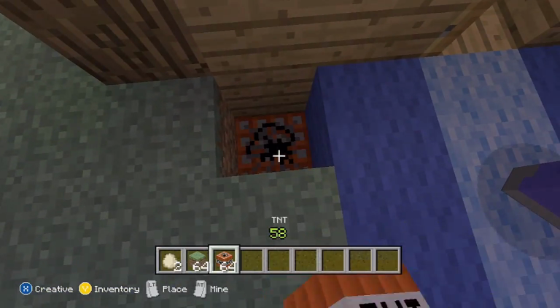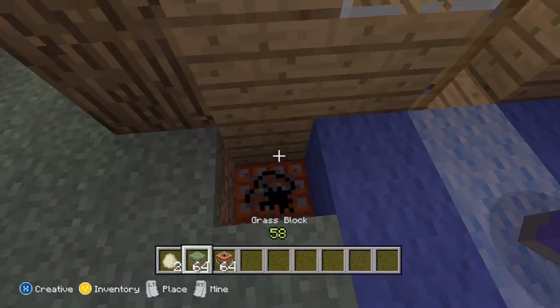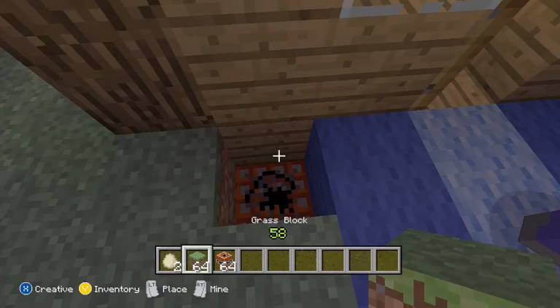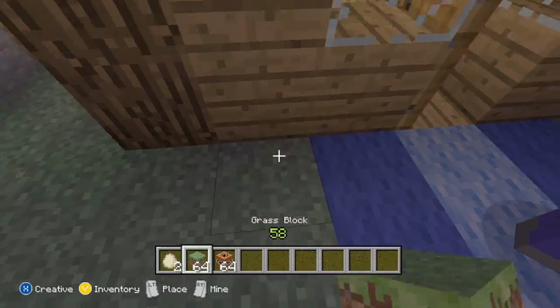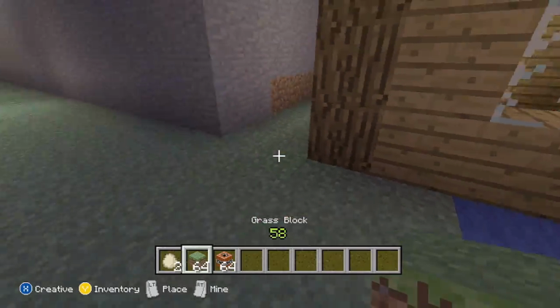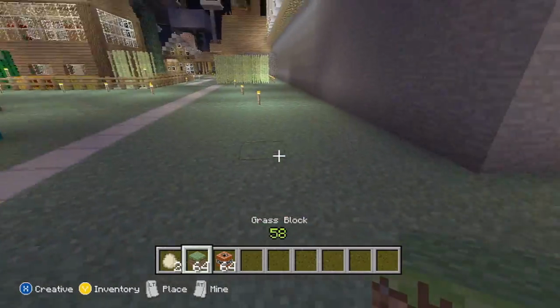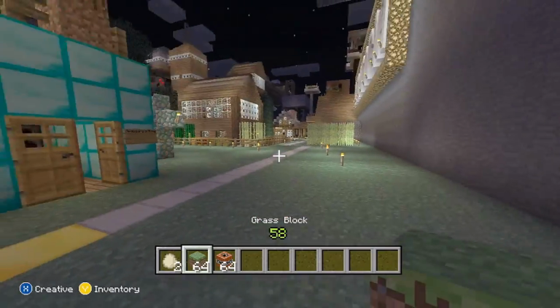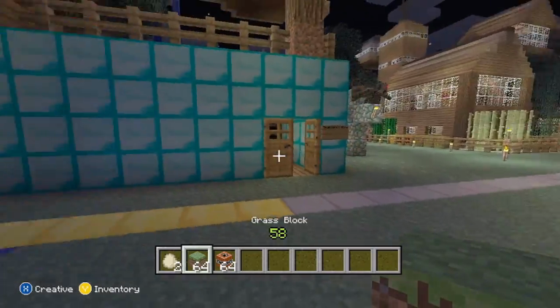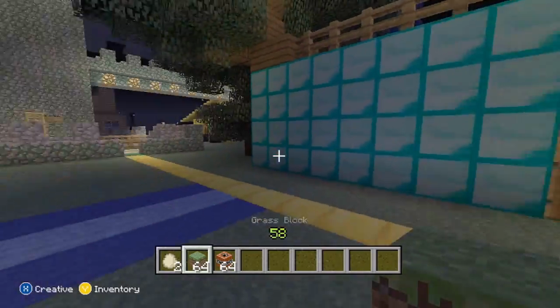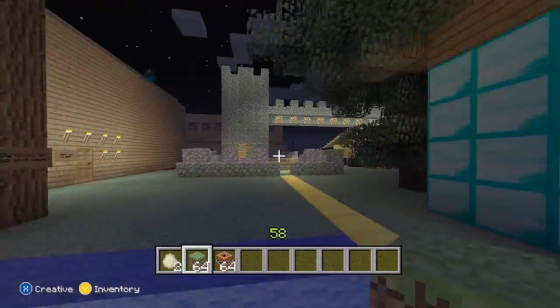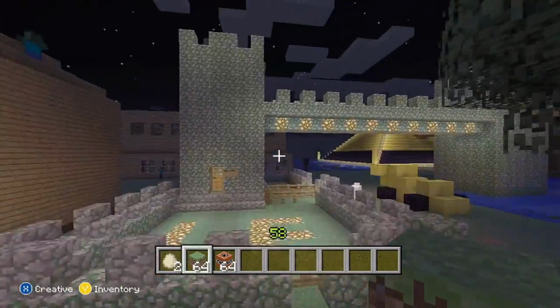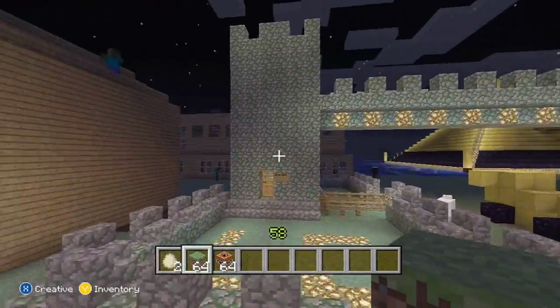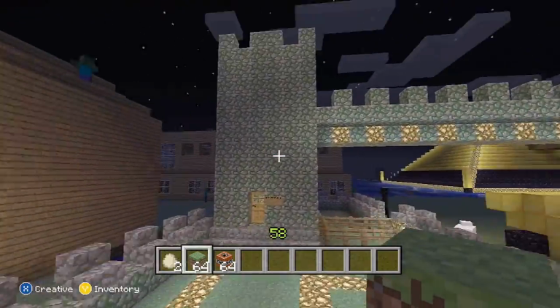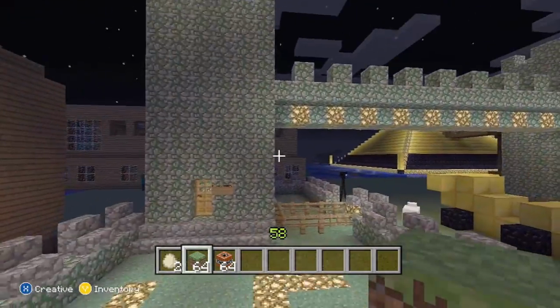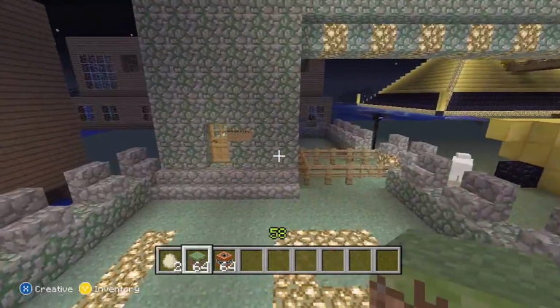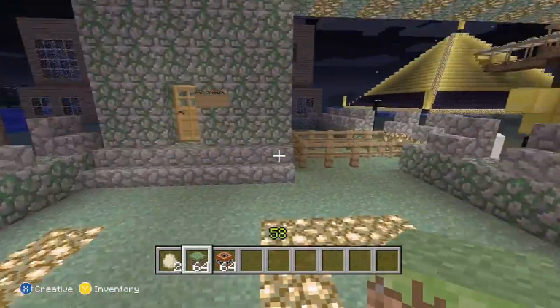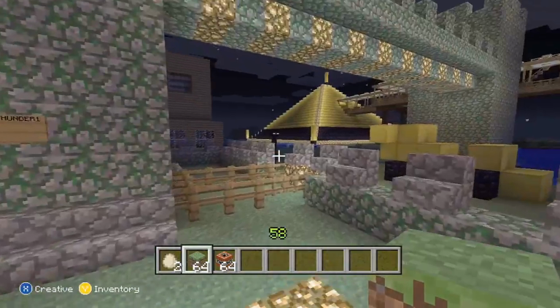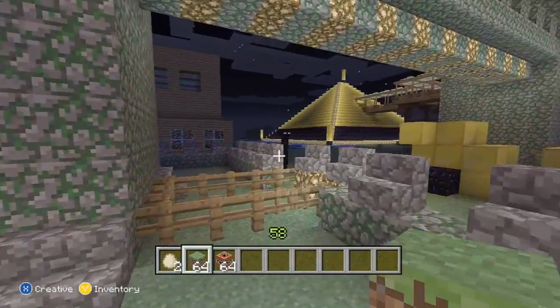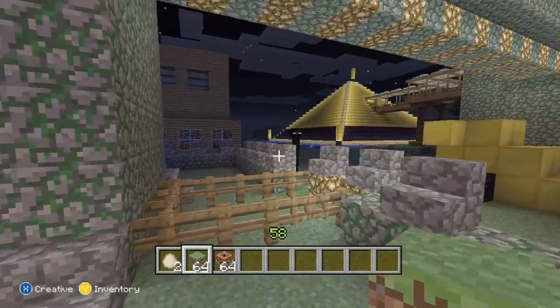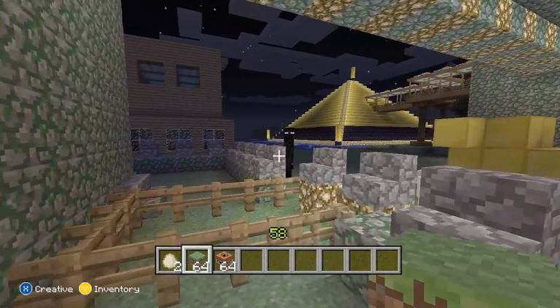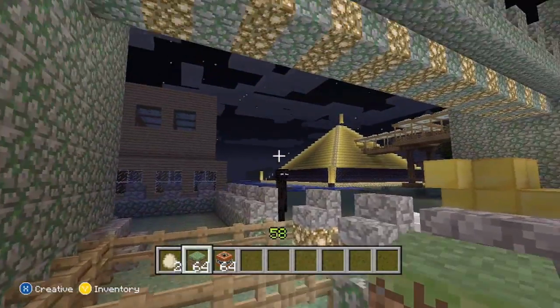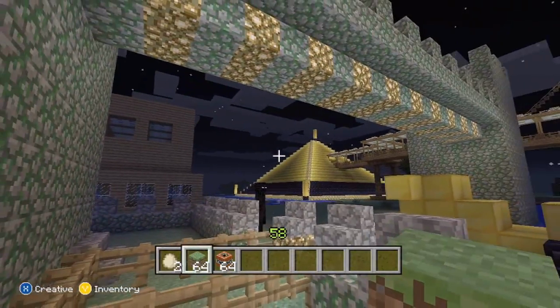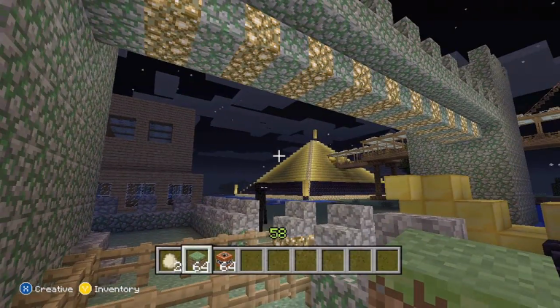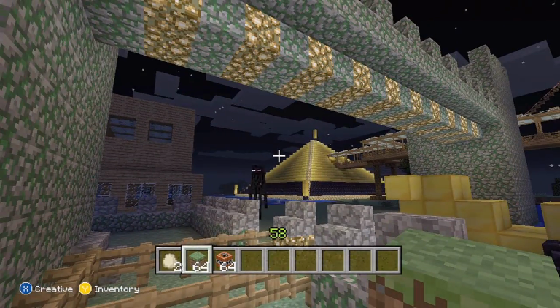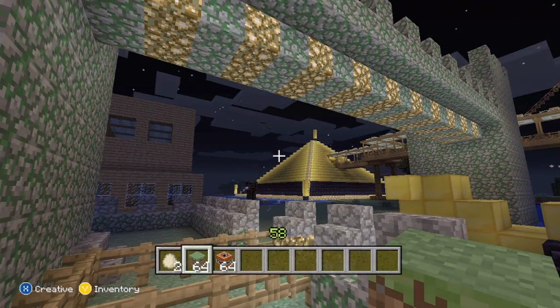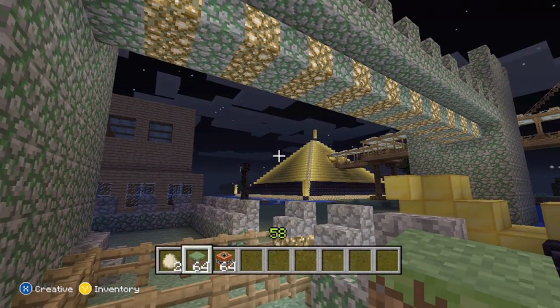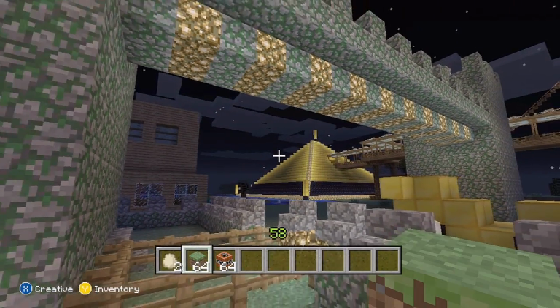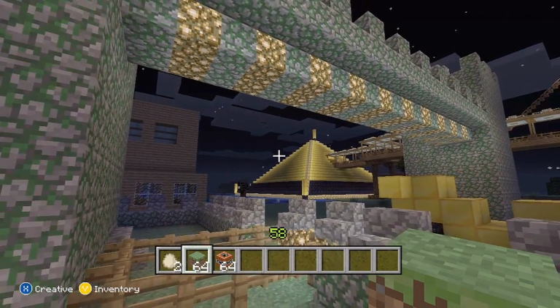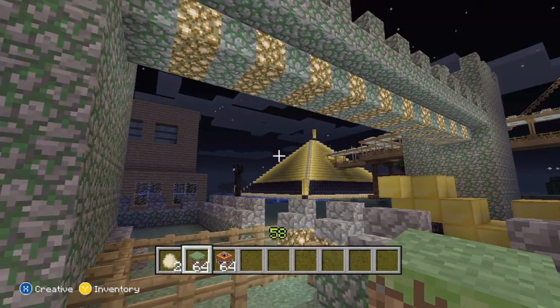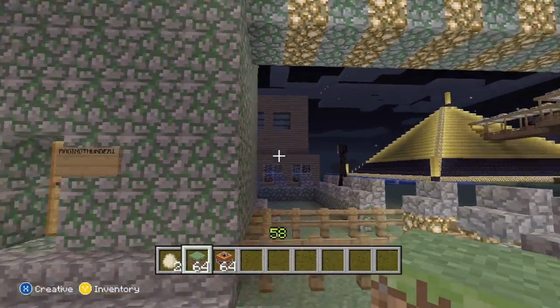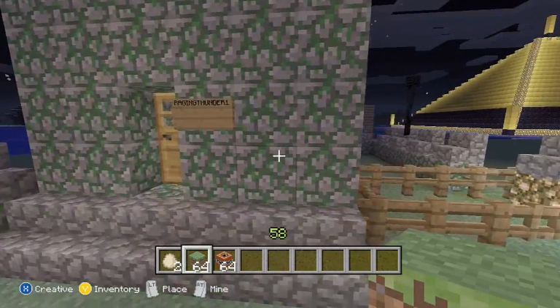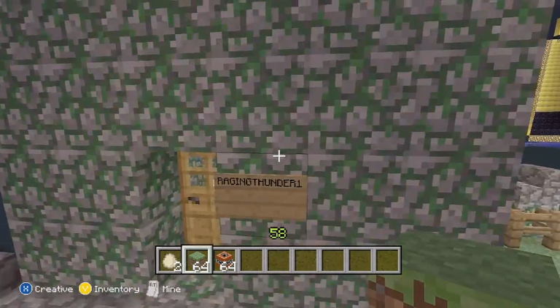Let's replace all that. There we go. So yeah, that's Ridley's house. Of course, this is Raging Thunder with Bertie. Oh man, I missed you. You can see Kensei's massive pyramid — I love it so much.